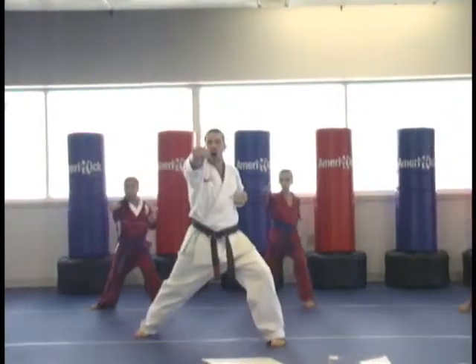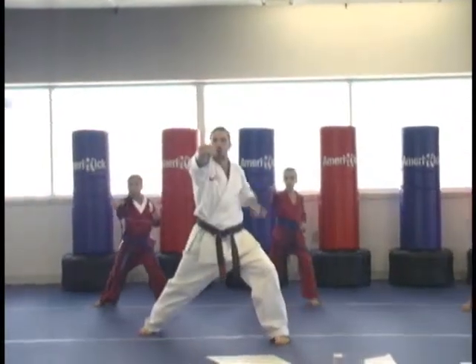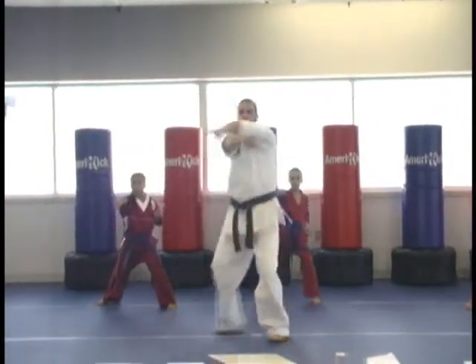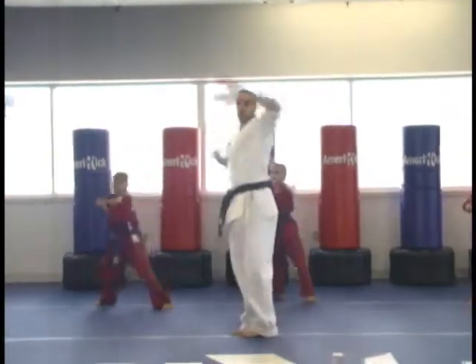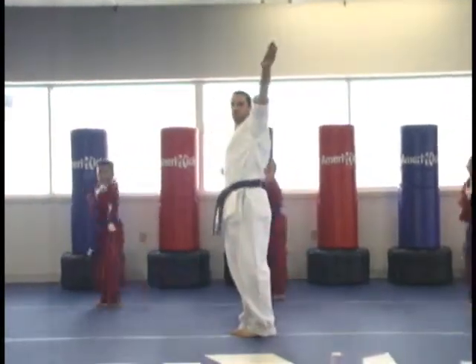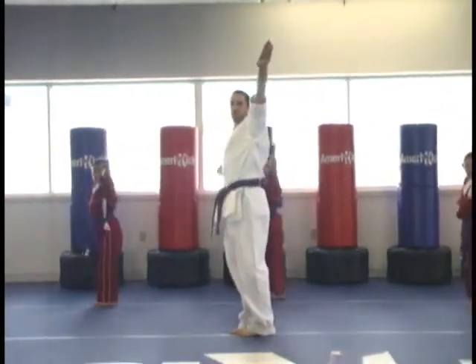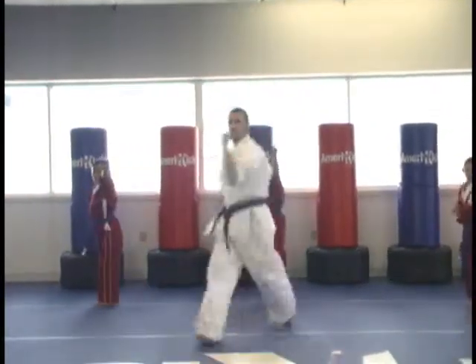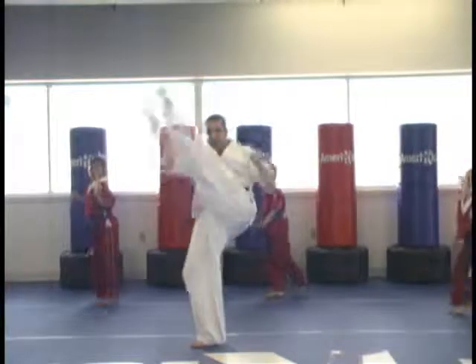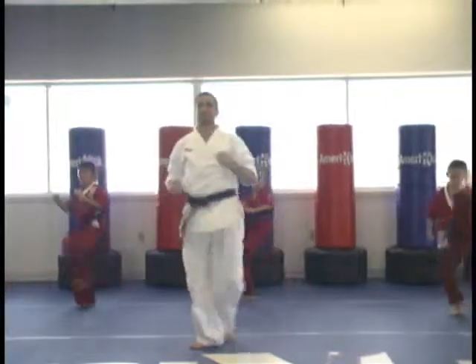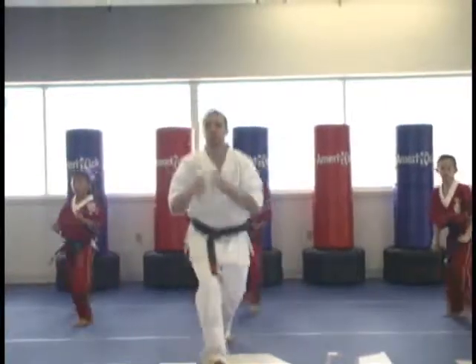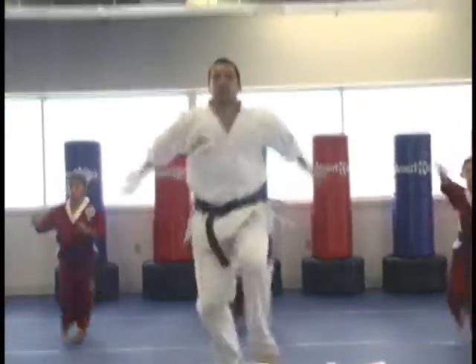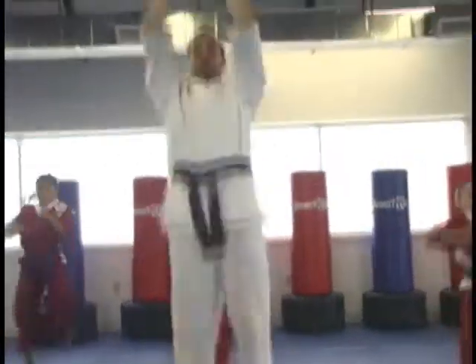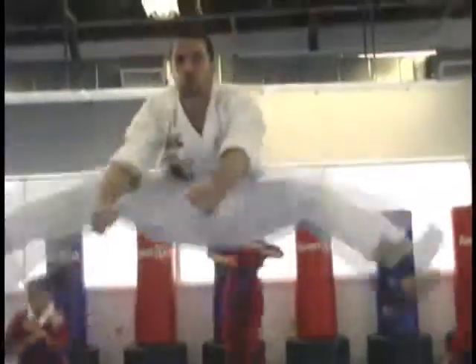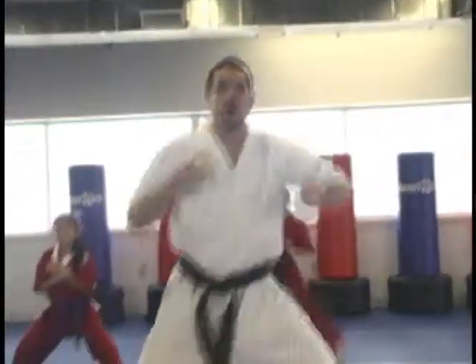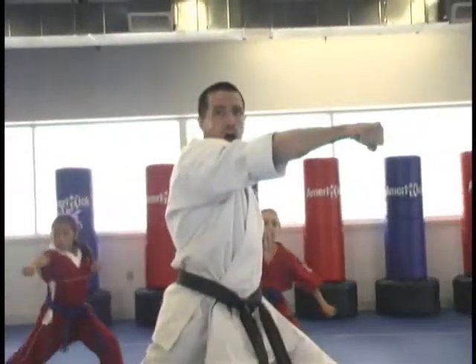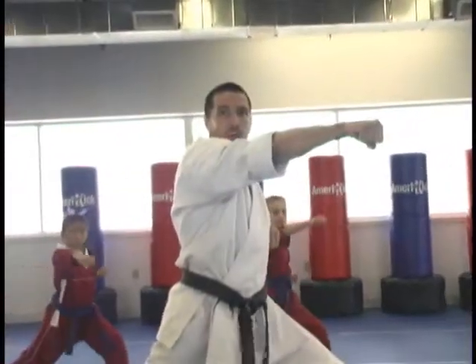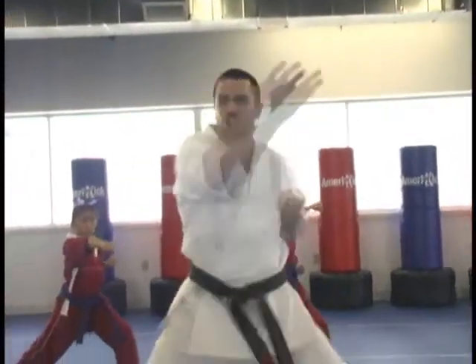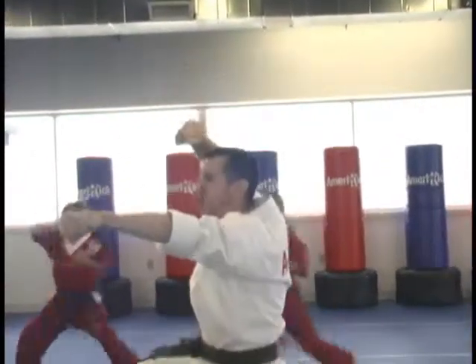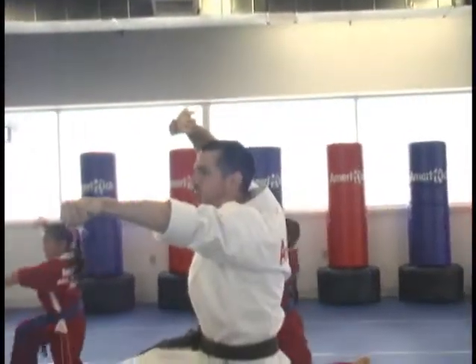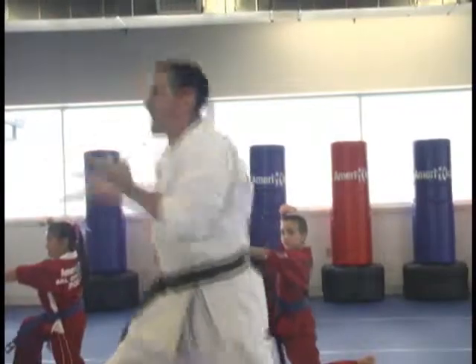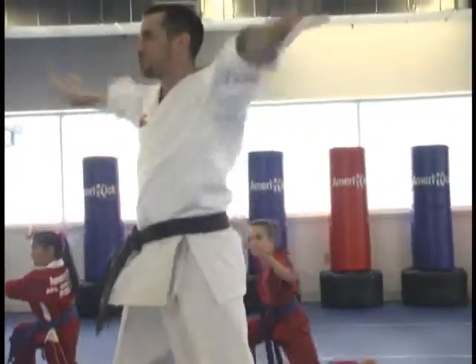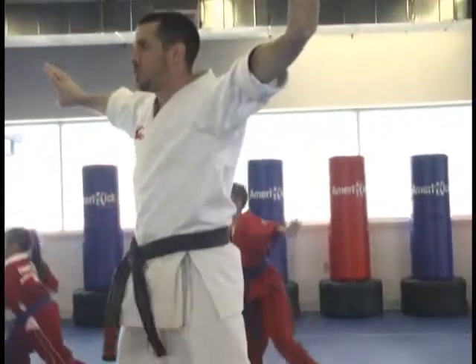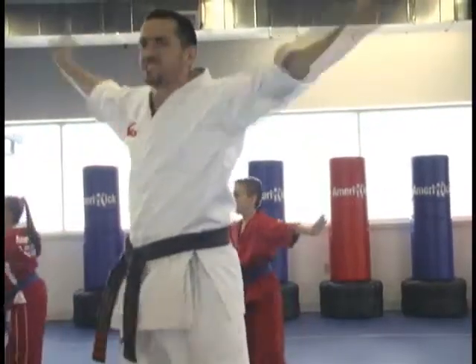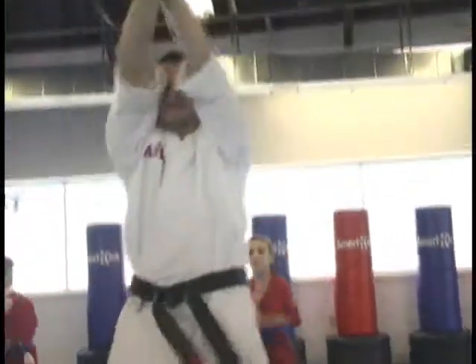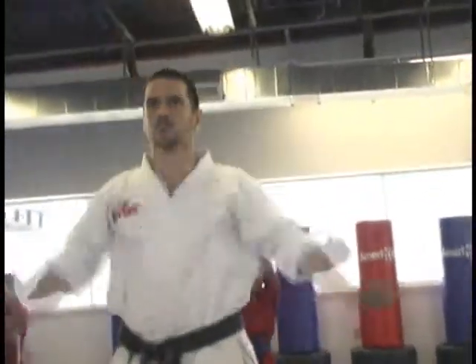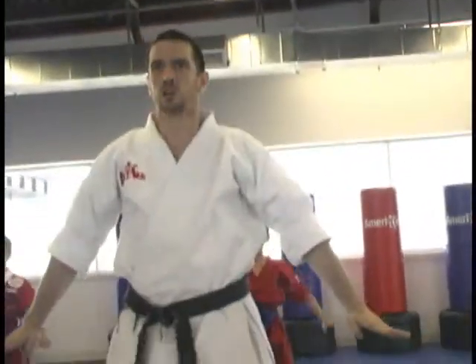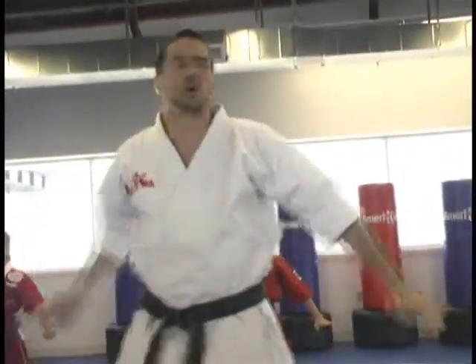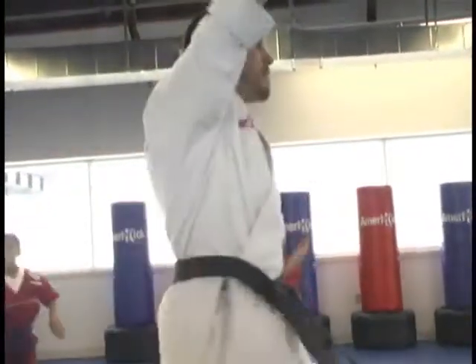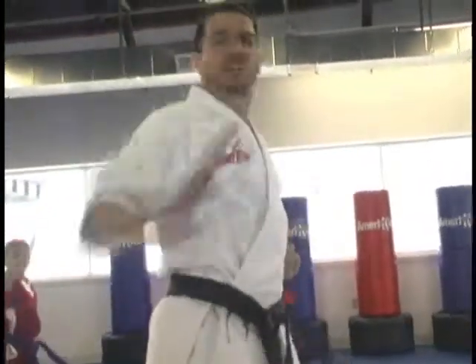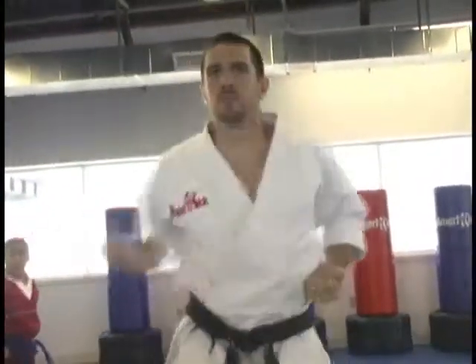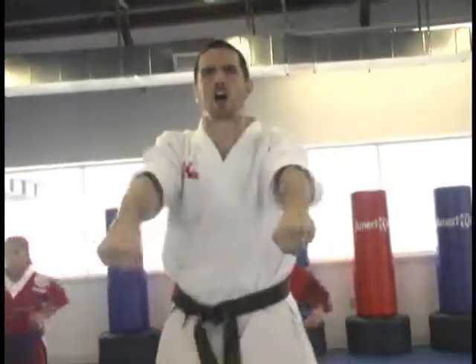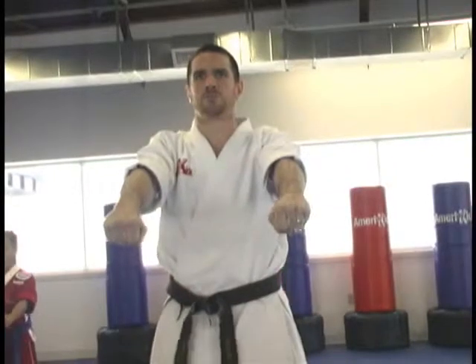Ayaah. Point. Switch. Axe. Split kick. Punch one. Black punch two. Ayaah. Pops. Ayaah. Go. American team. Ayaah.